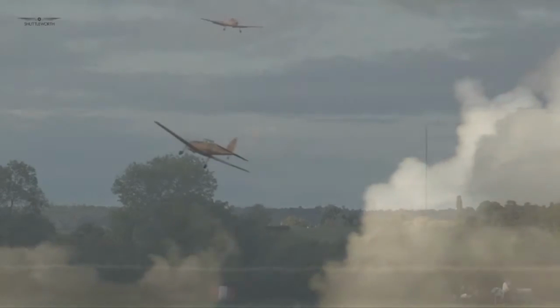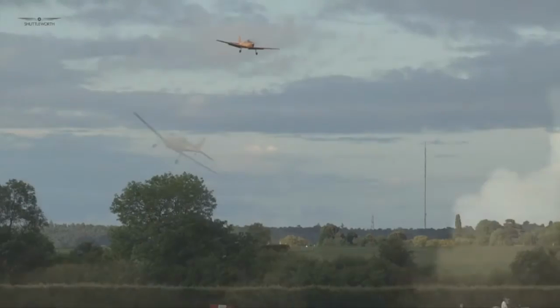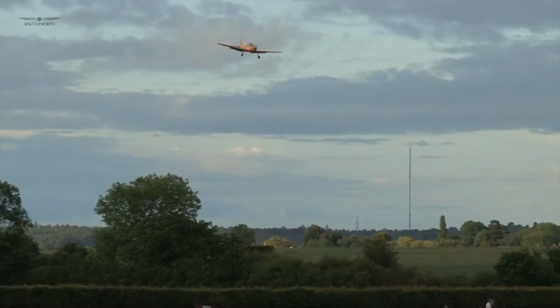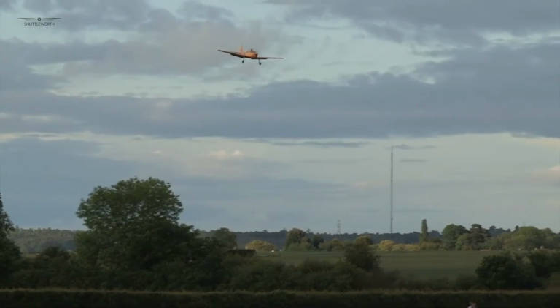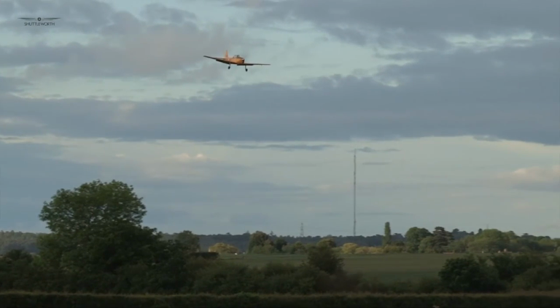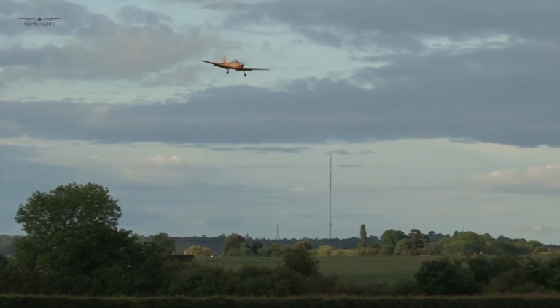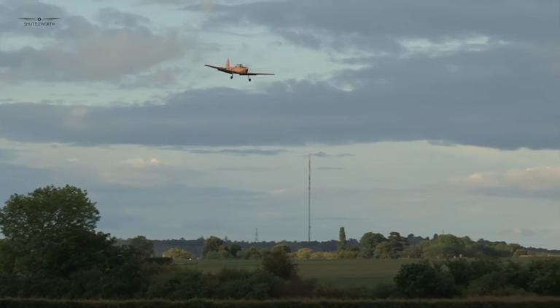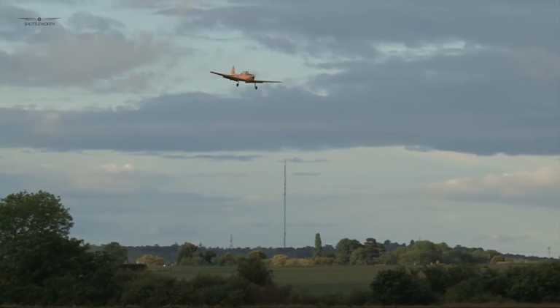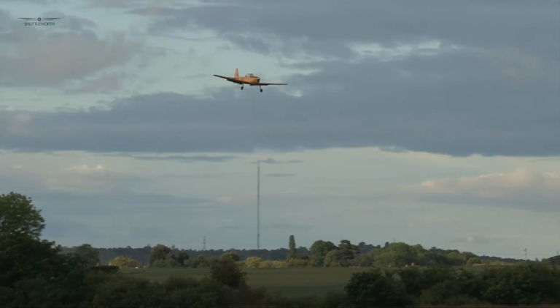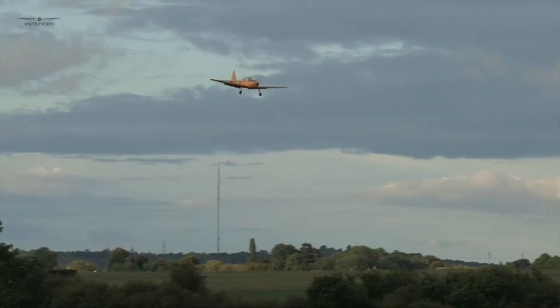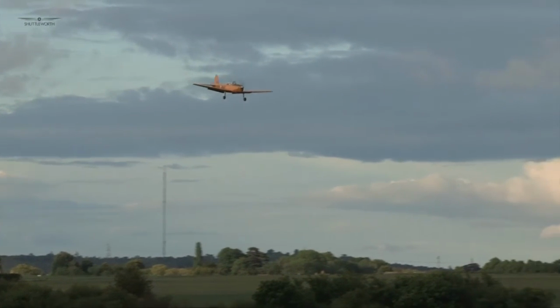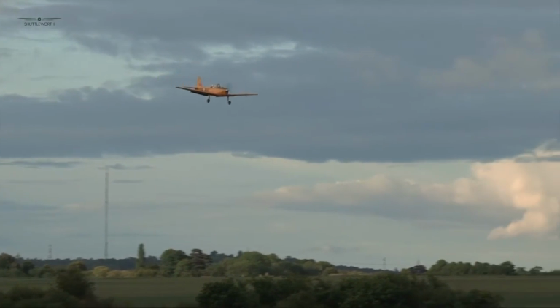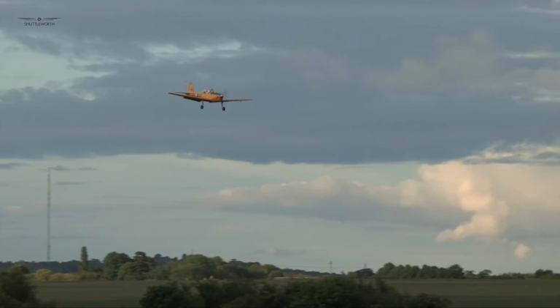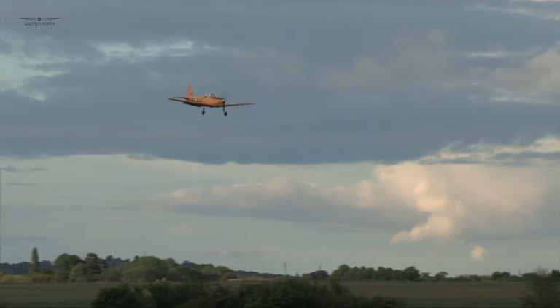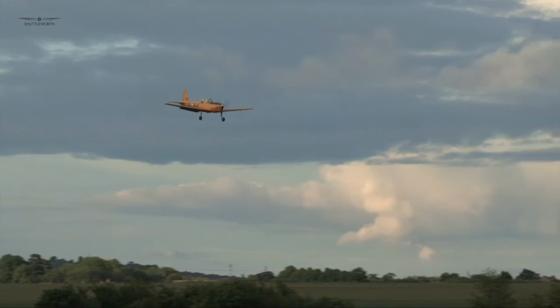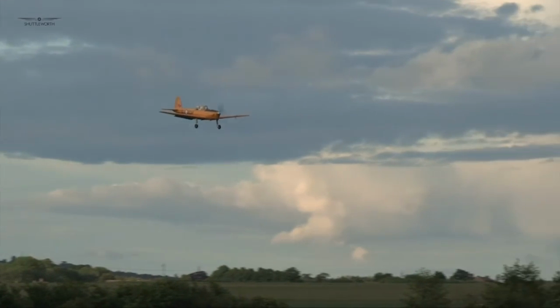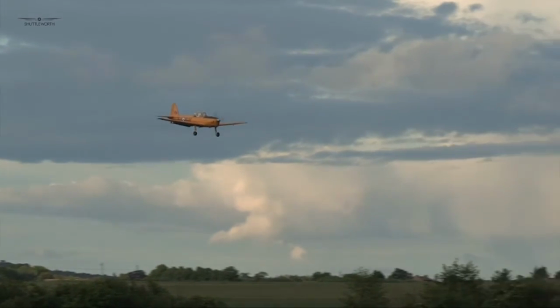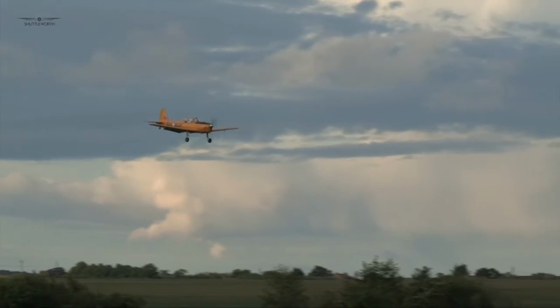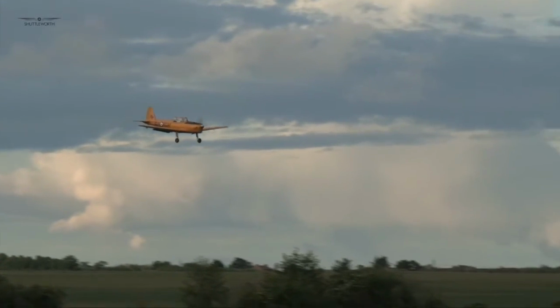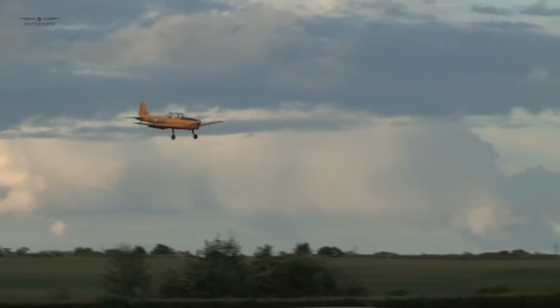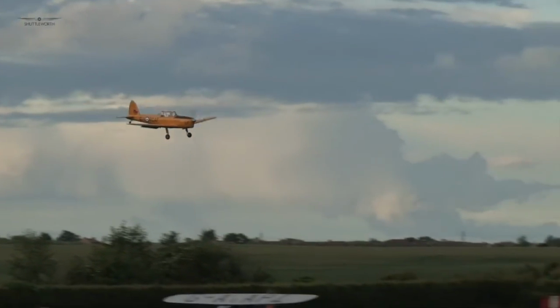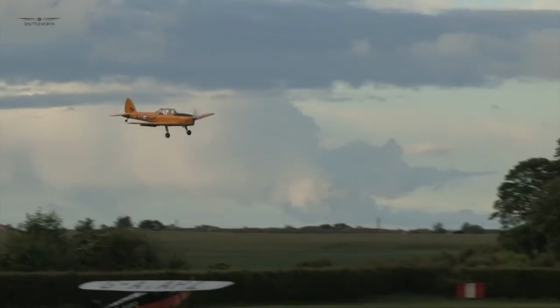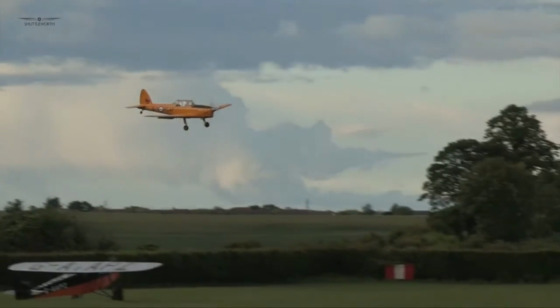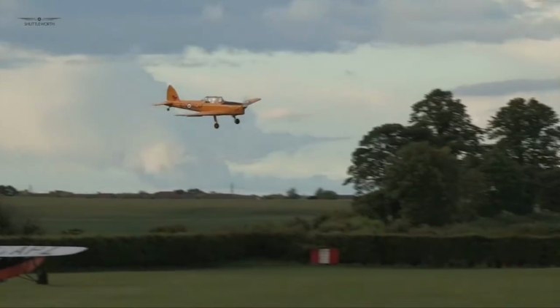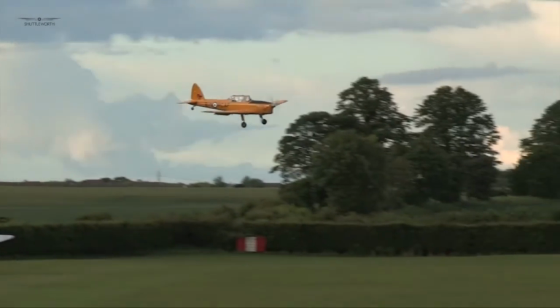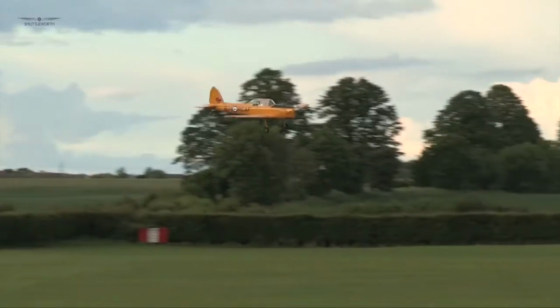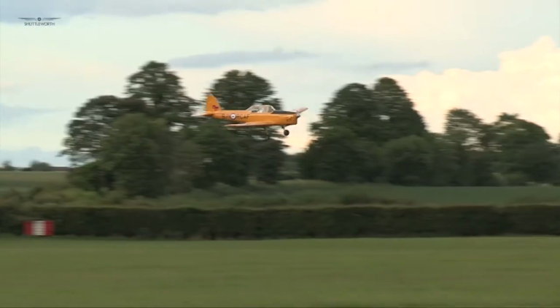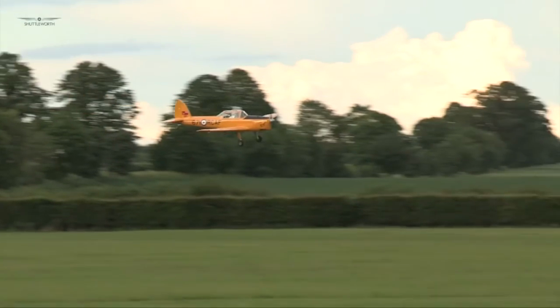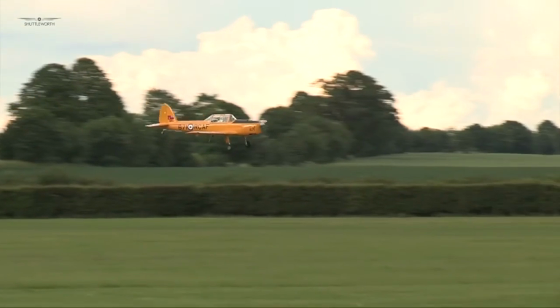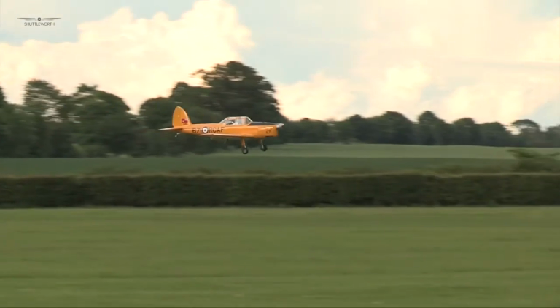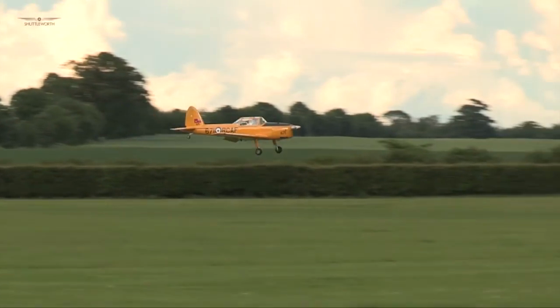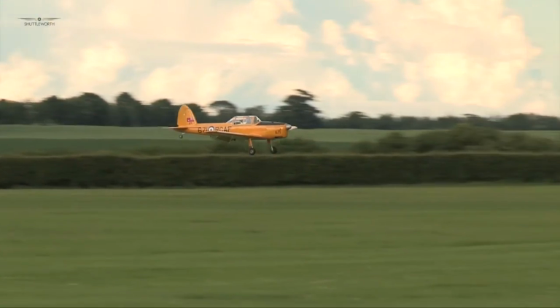The aircraft that we're putting up for you this evening are all those that are capable of being flown within their limitations, and quite safely in the weather conditions.